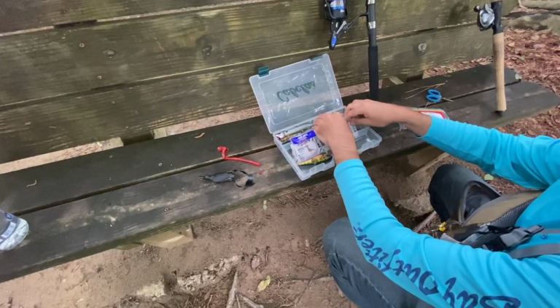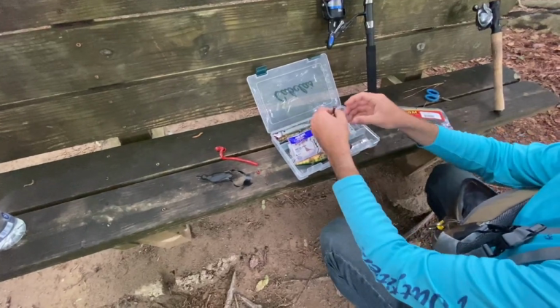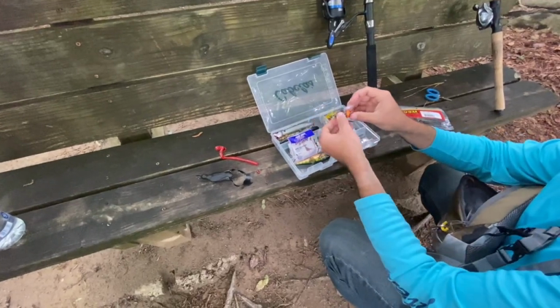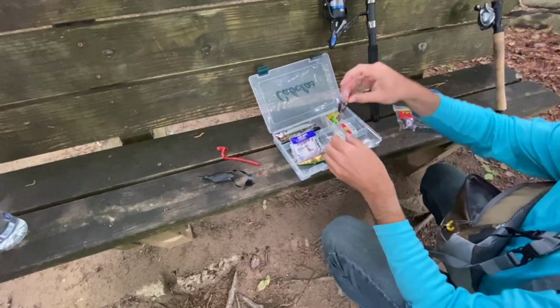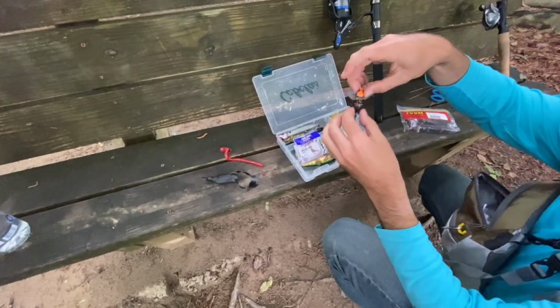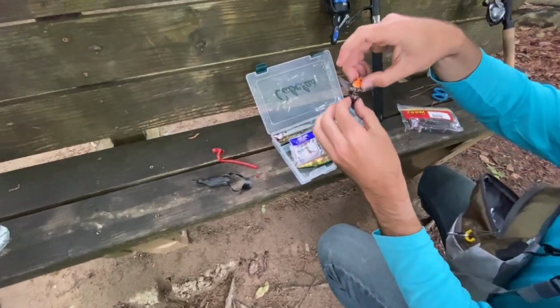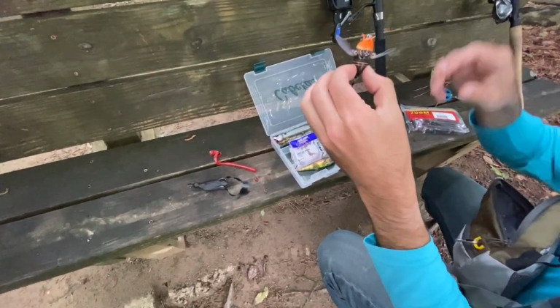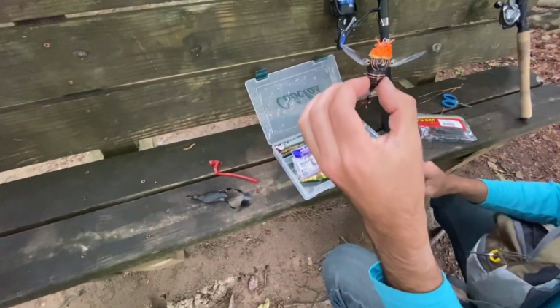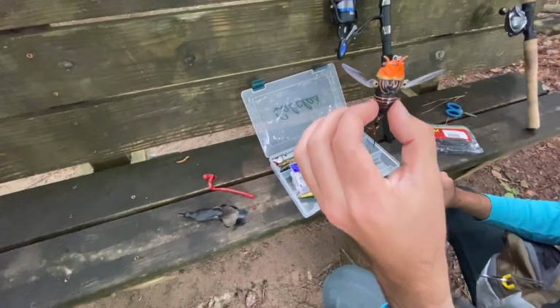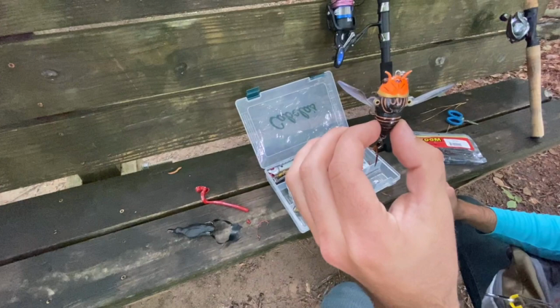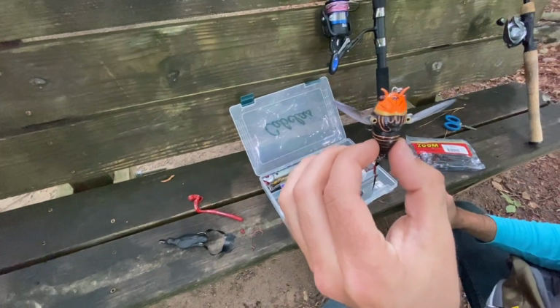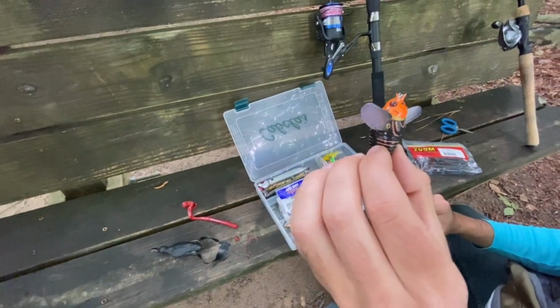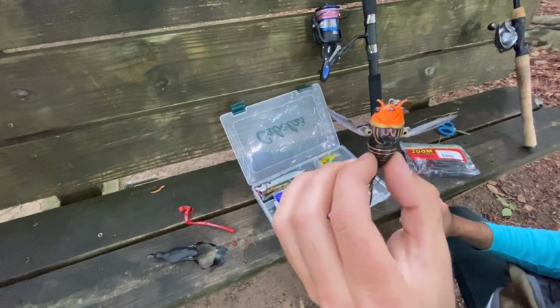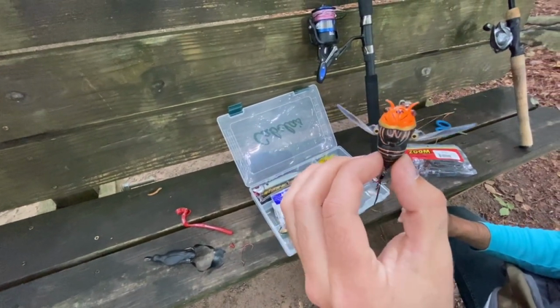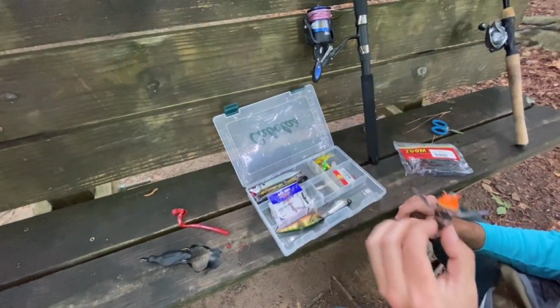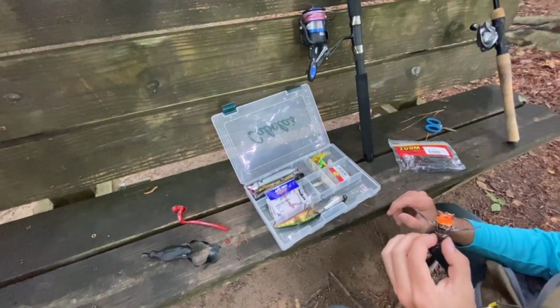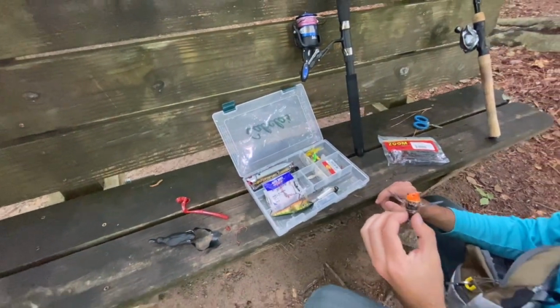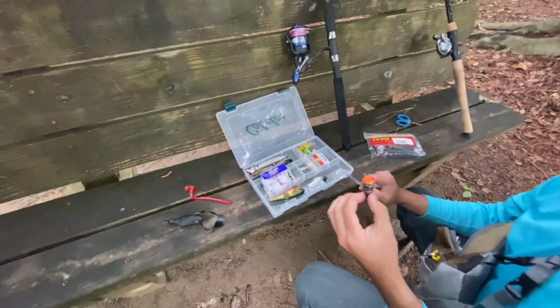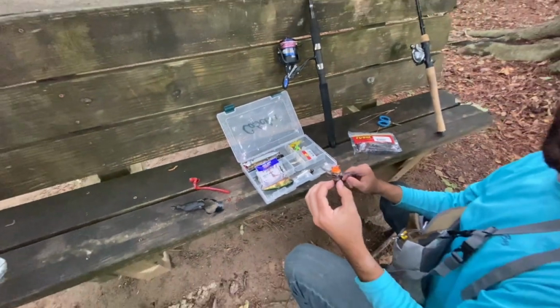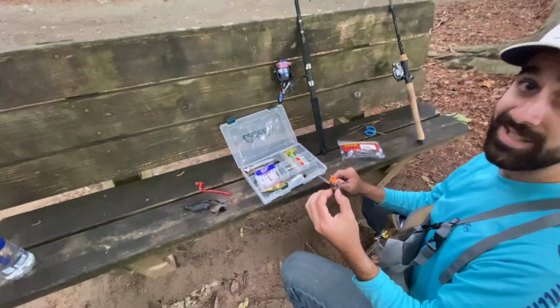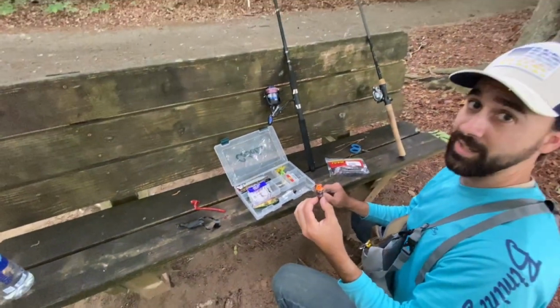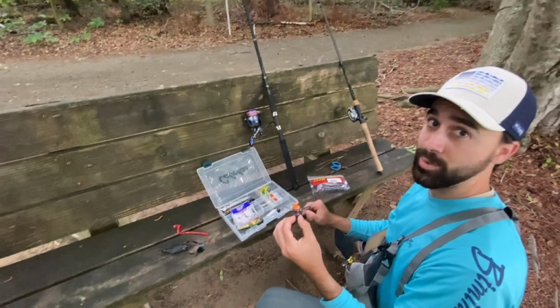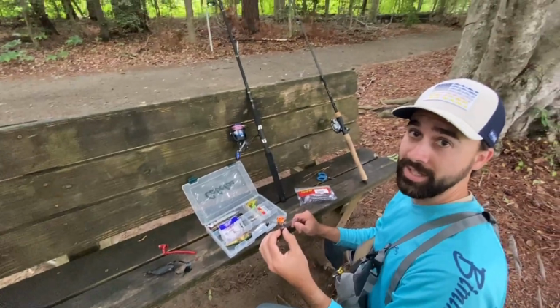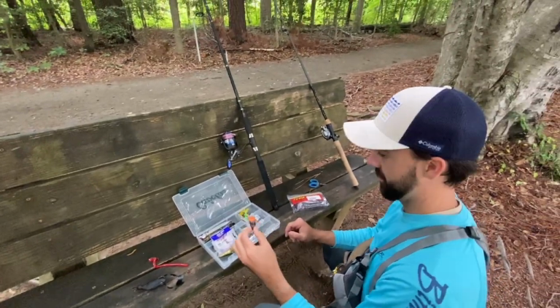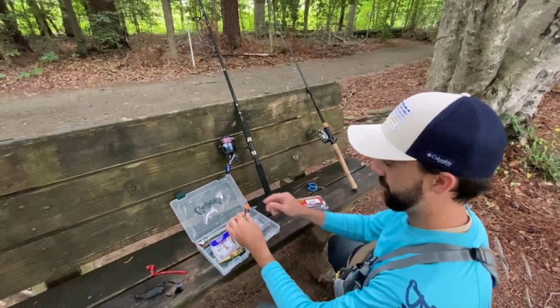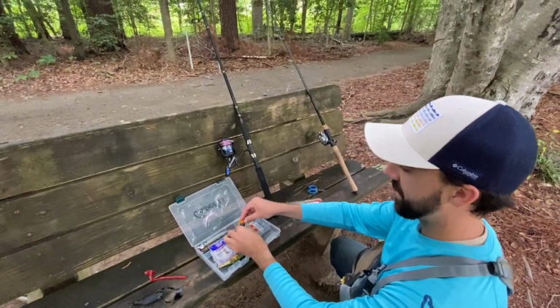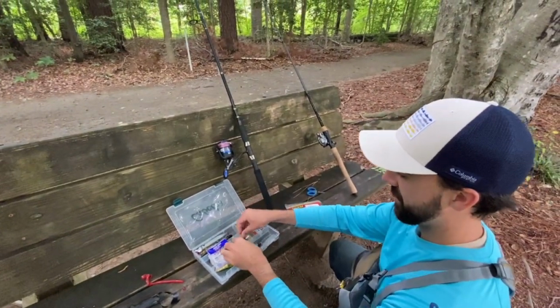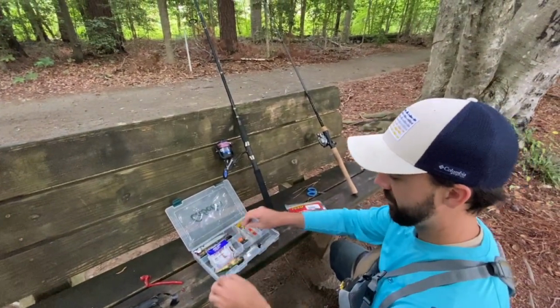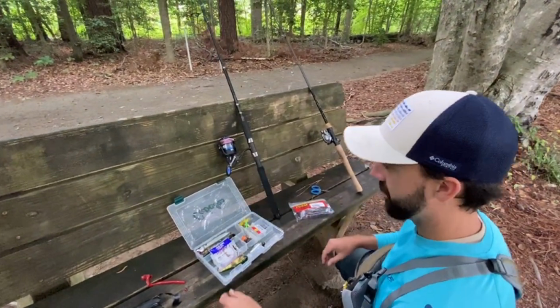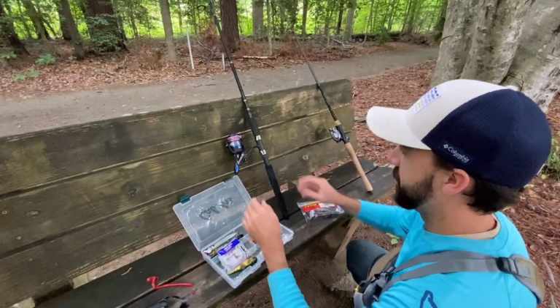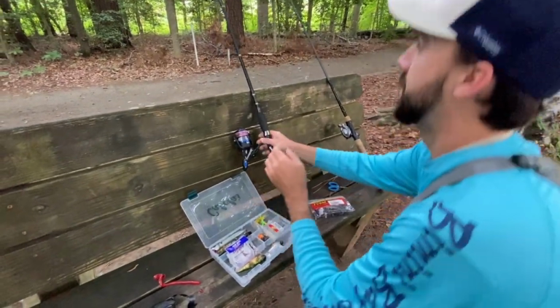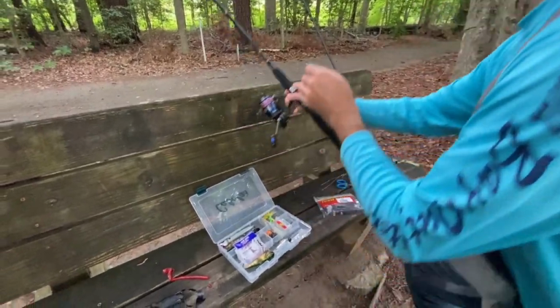Look at this little cicada lure real quick — this little cicada lure should be a pretty fun one since this year the cicadas are coming out. That ain't going to be good, but we can catch fish out of it. All right, let's get her going.